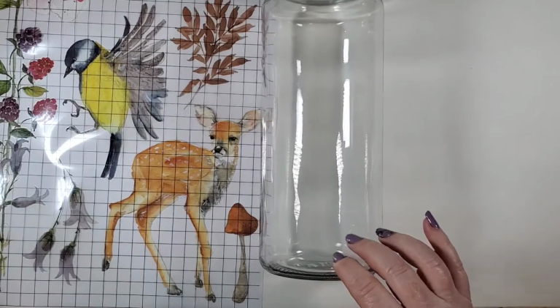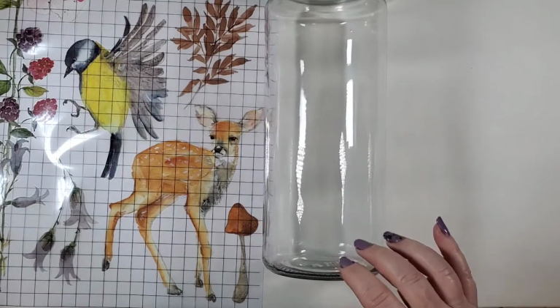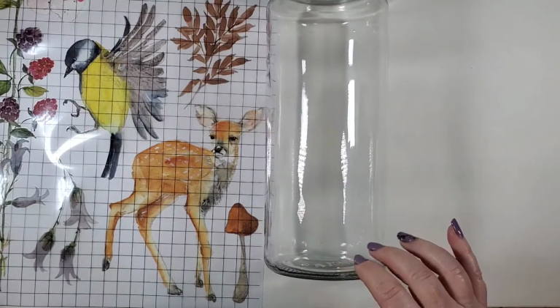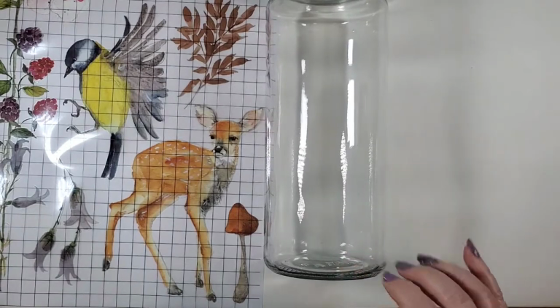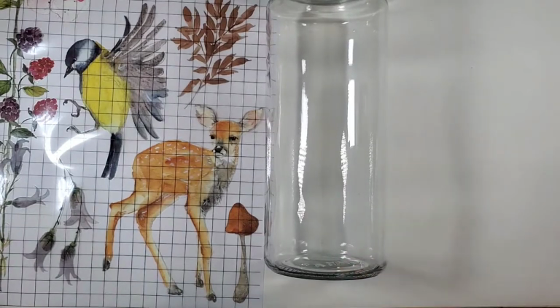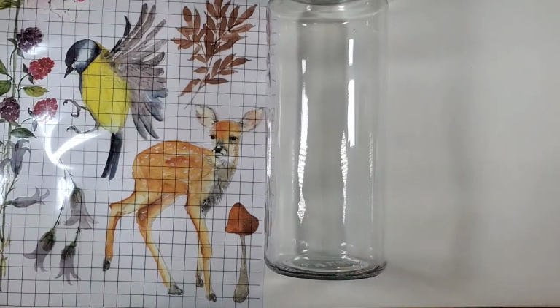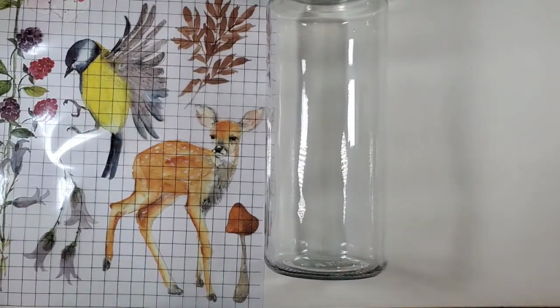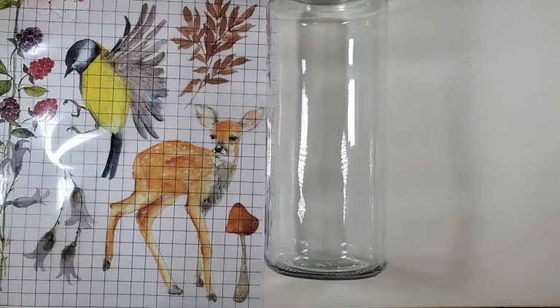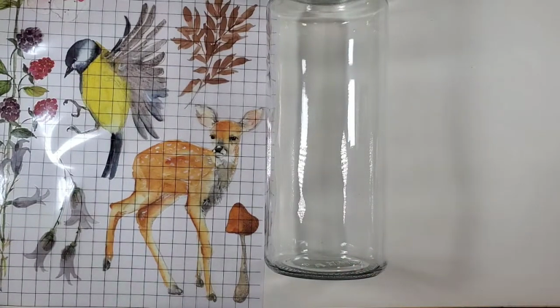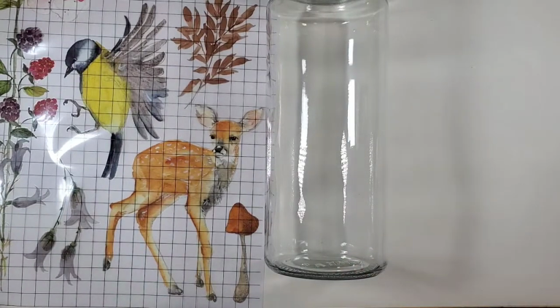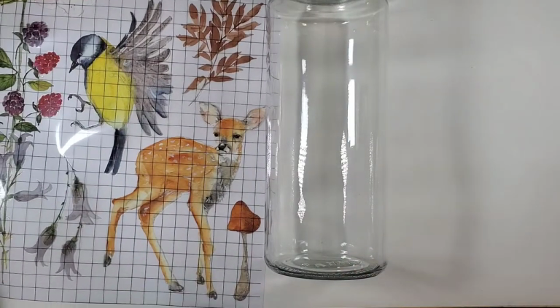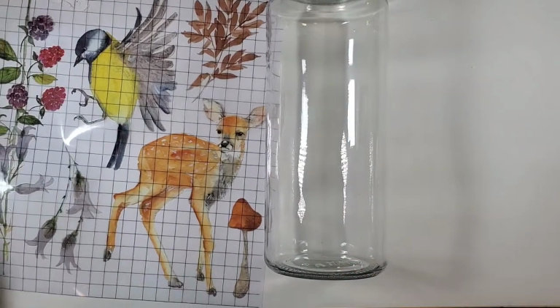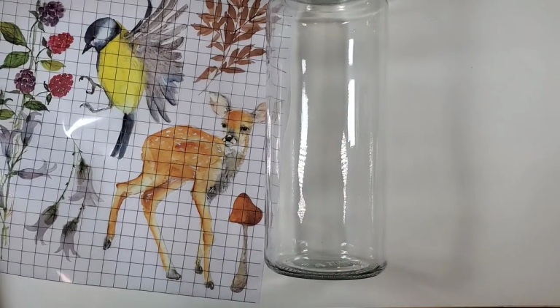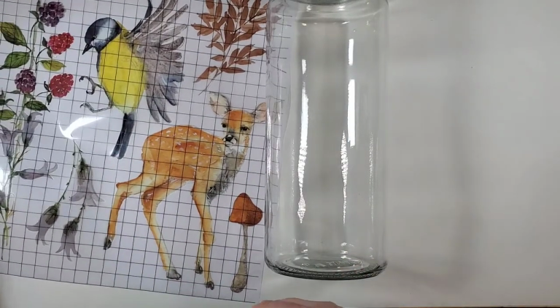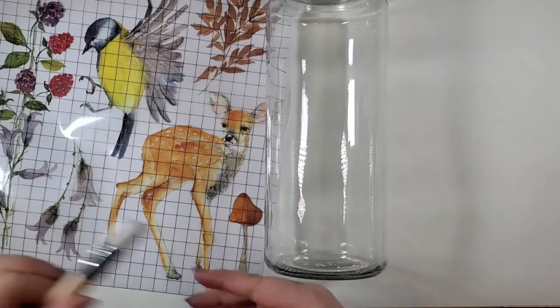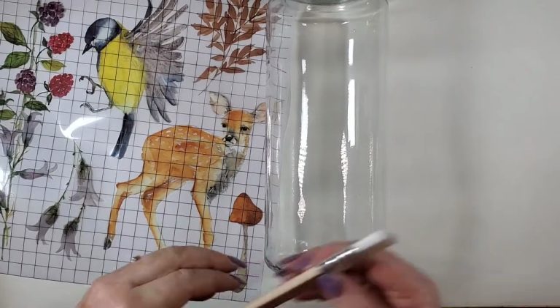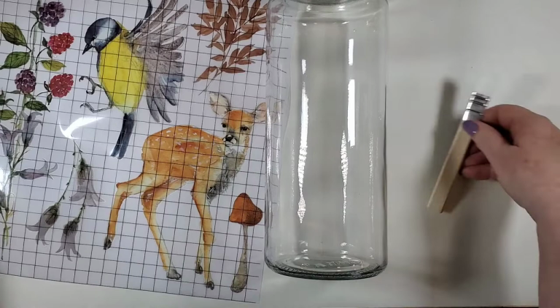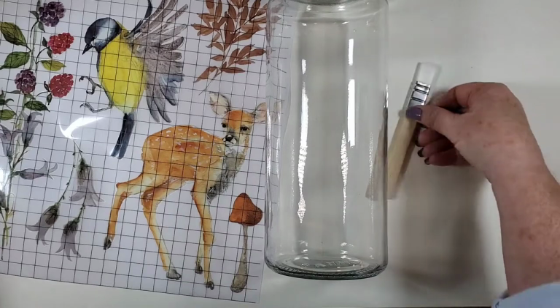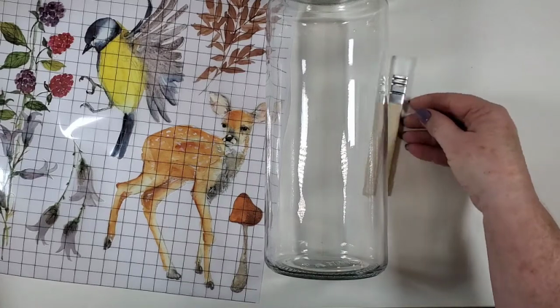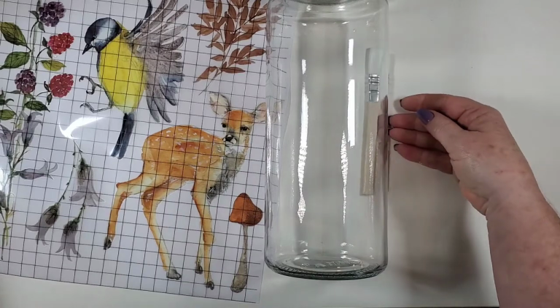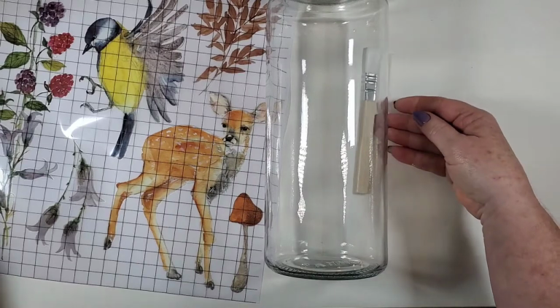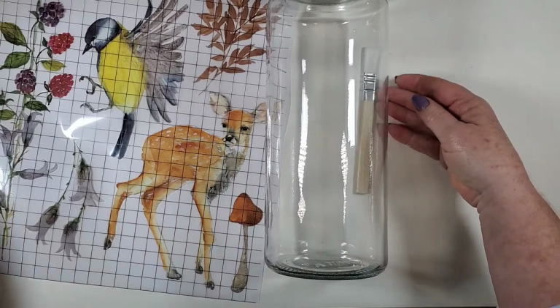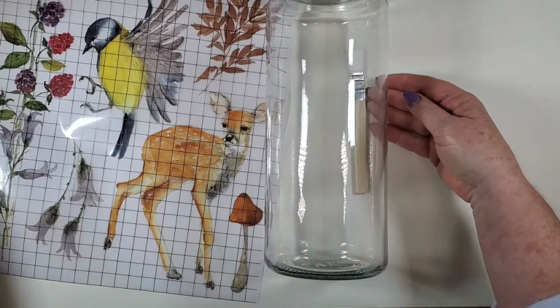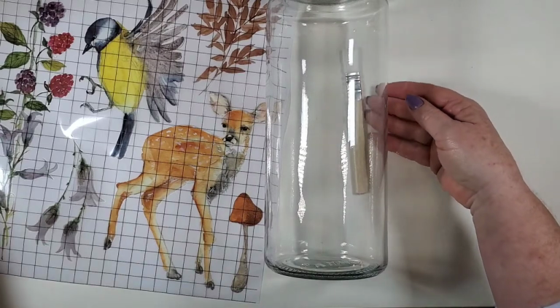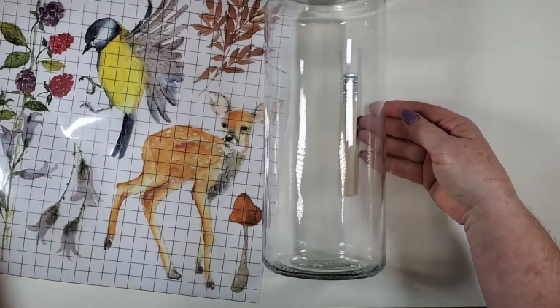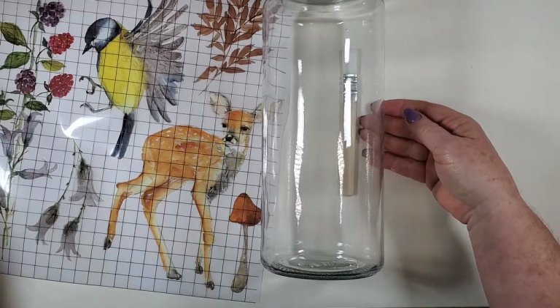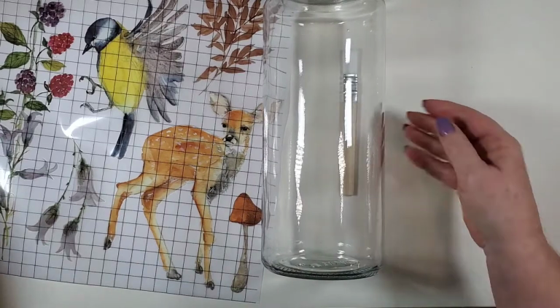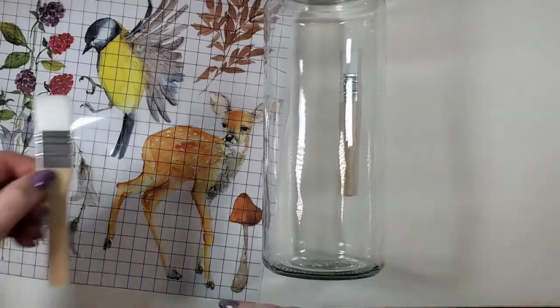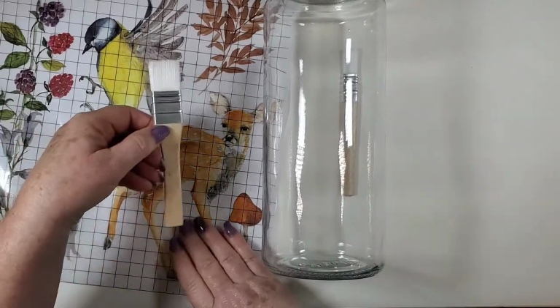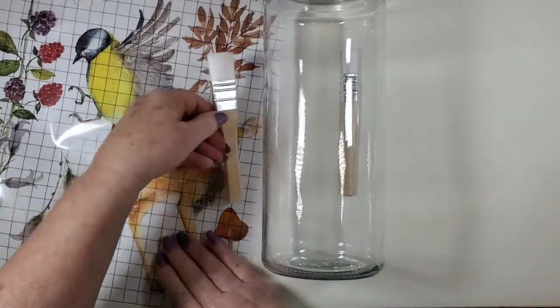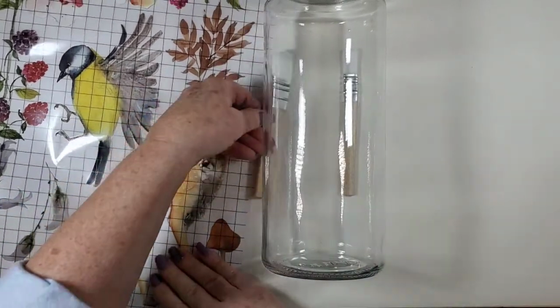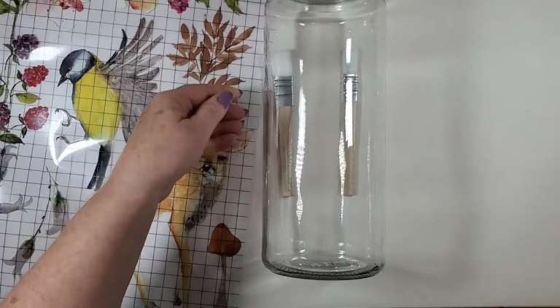I'm going to grab a couple of paint brushes here just to kind of hold the jar into place so it doesn't roll around a lot.